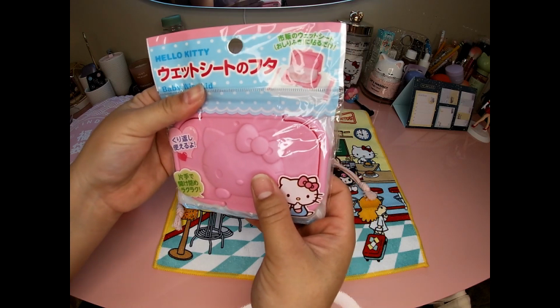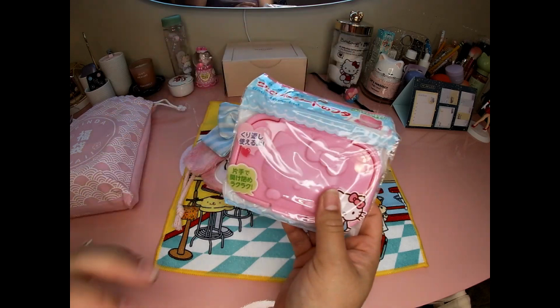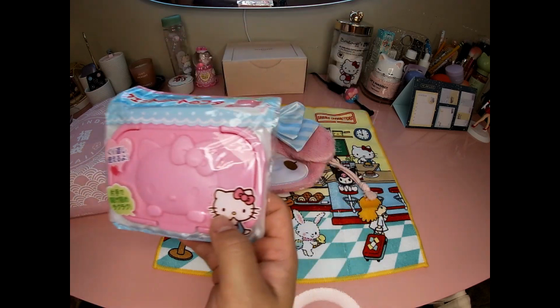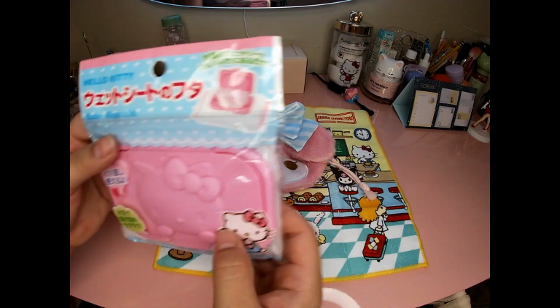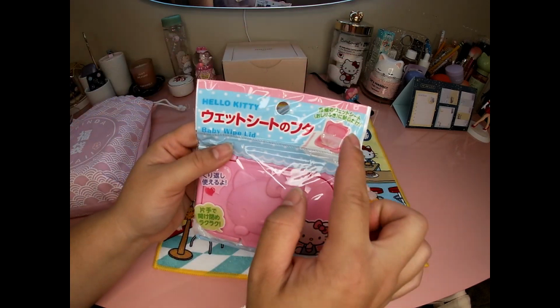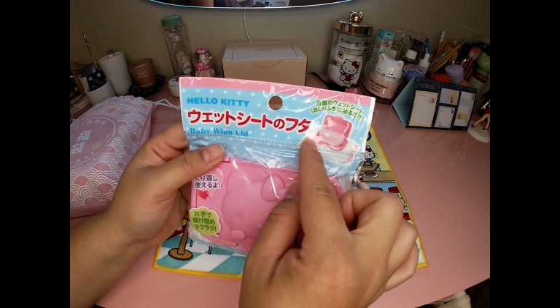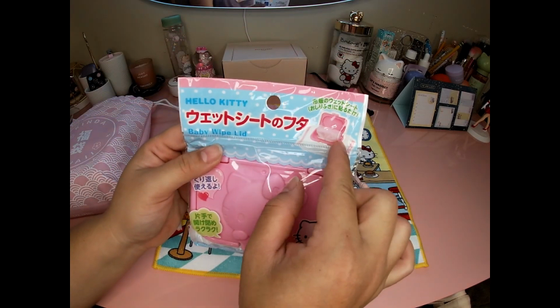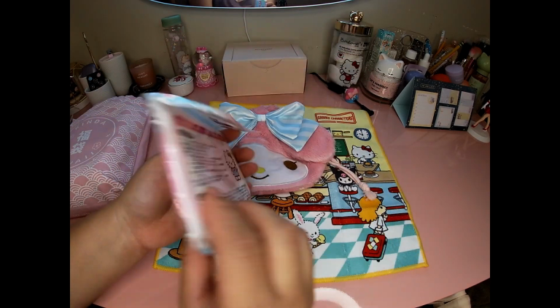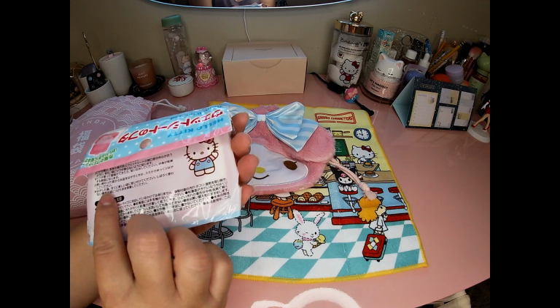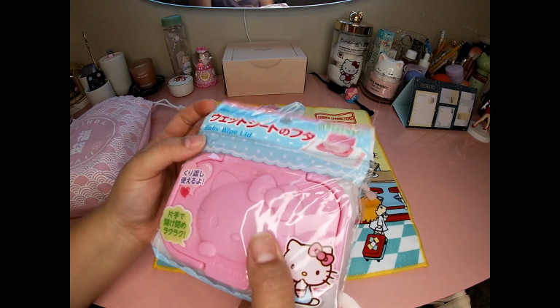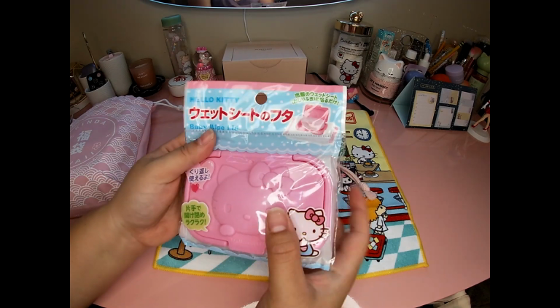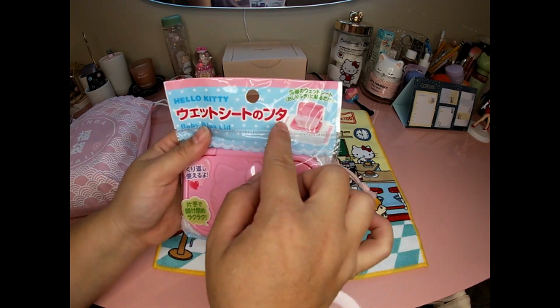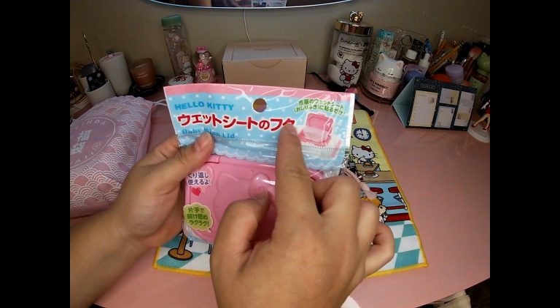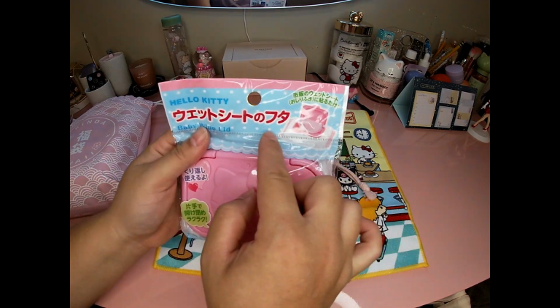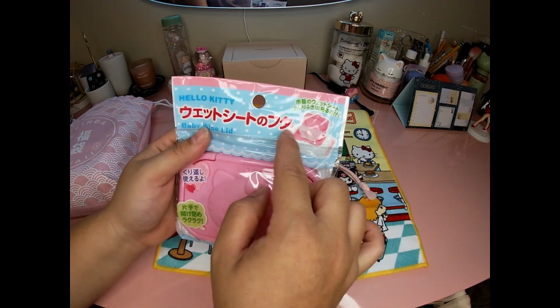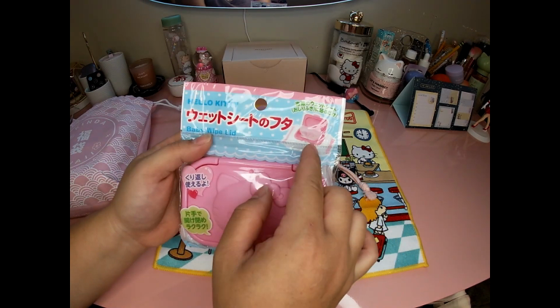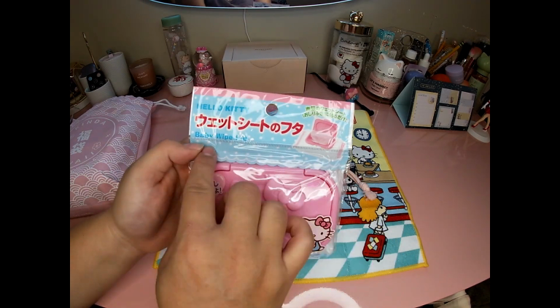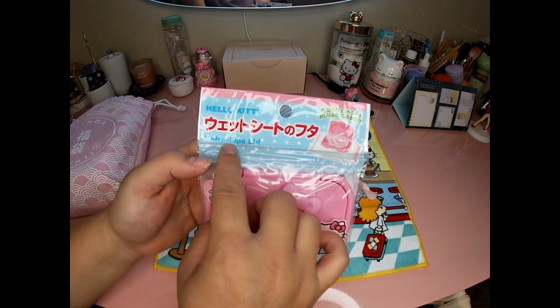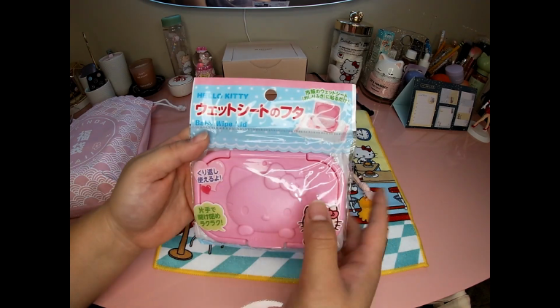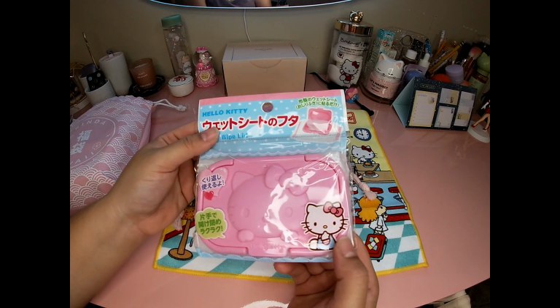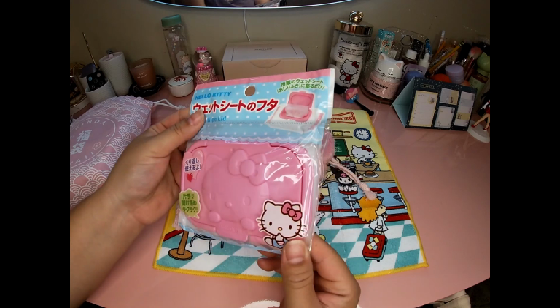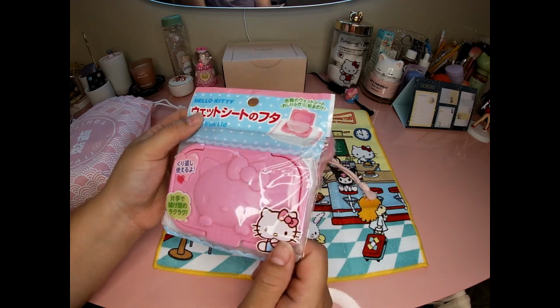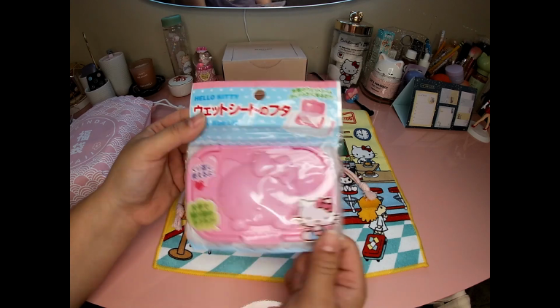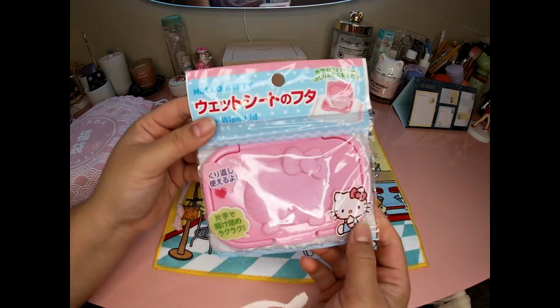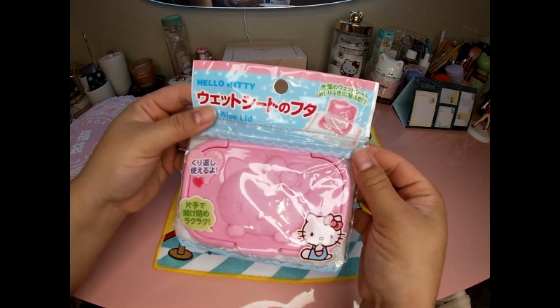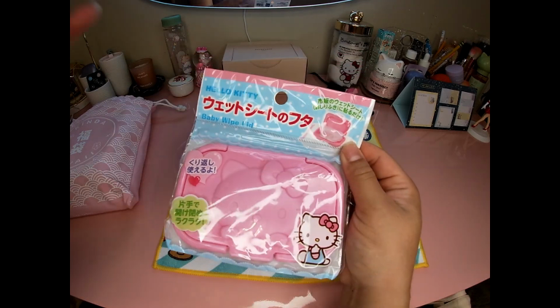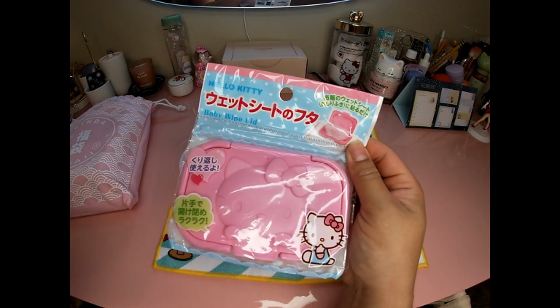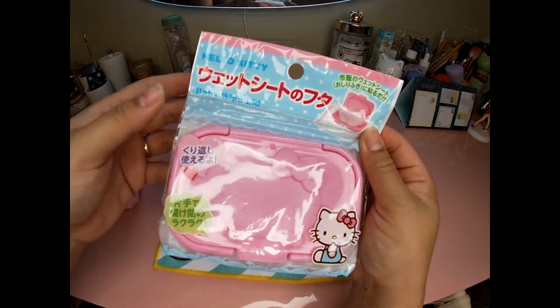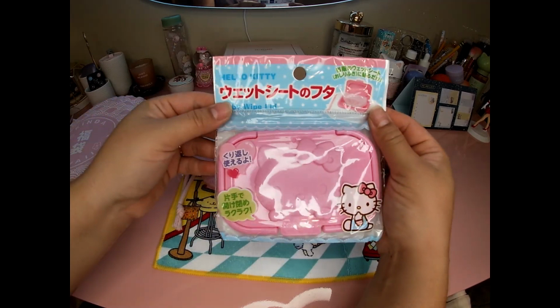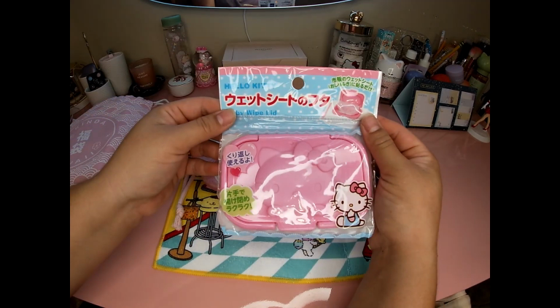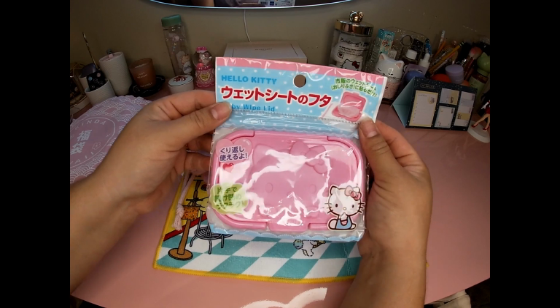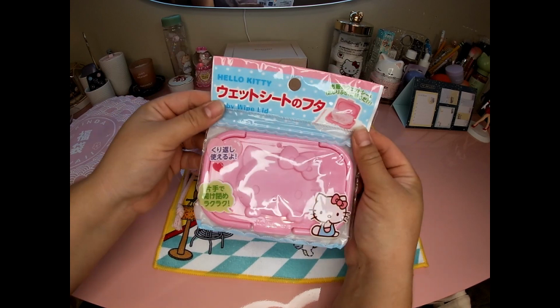If you look at the picture here, it looks like it's a lid for baby wipes — yeah, it says it right there. It's cool, I've never seen something like that before. It's cute.